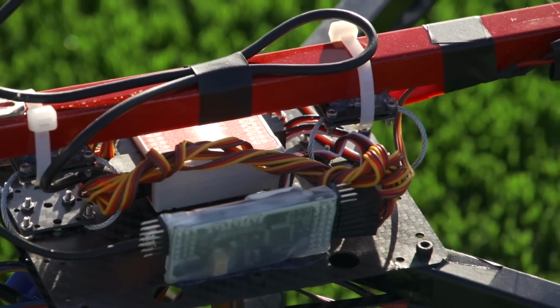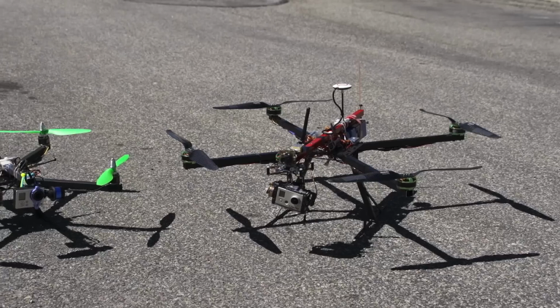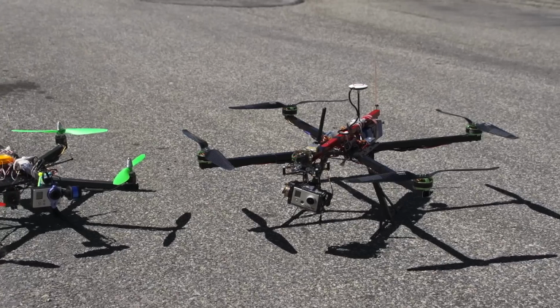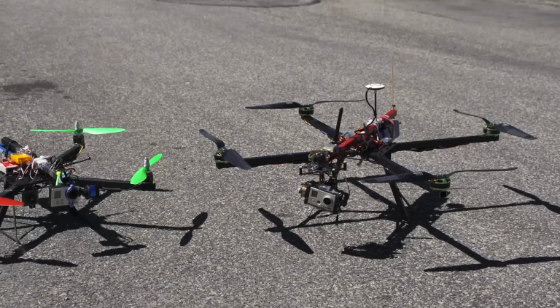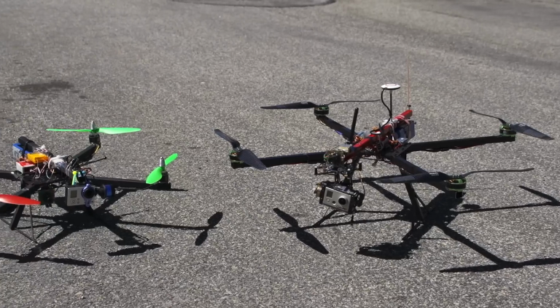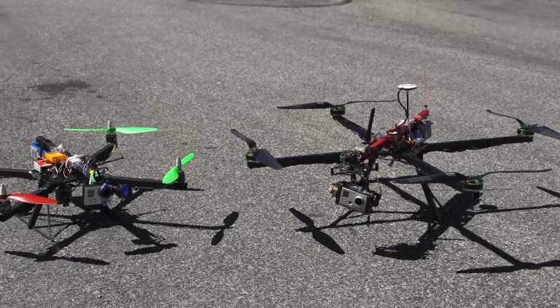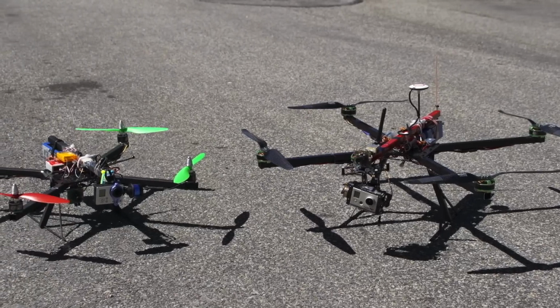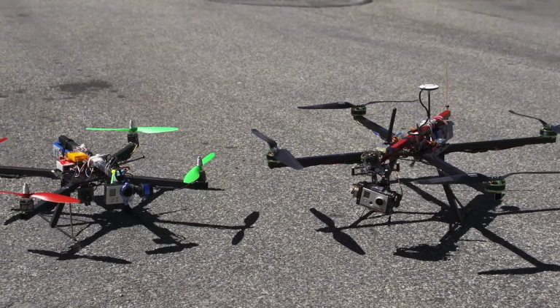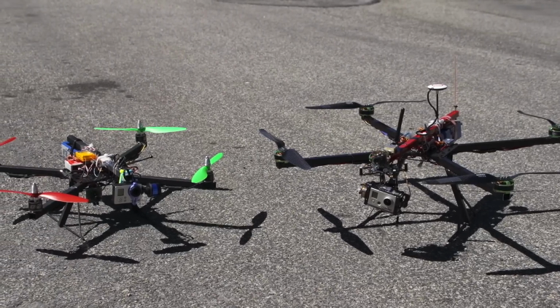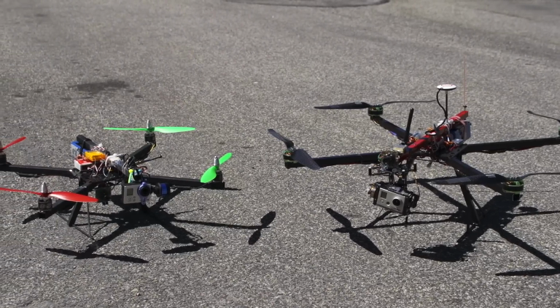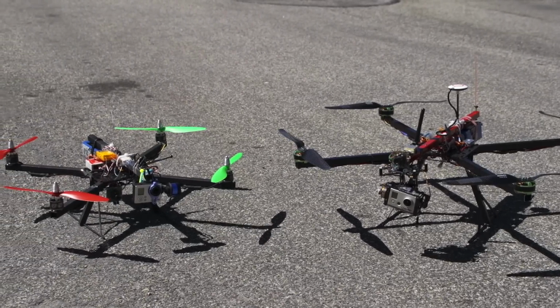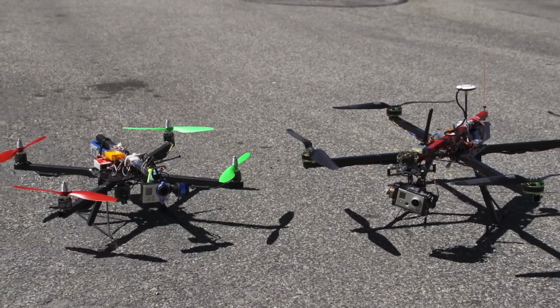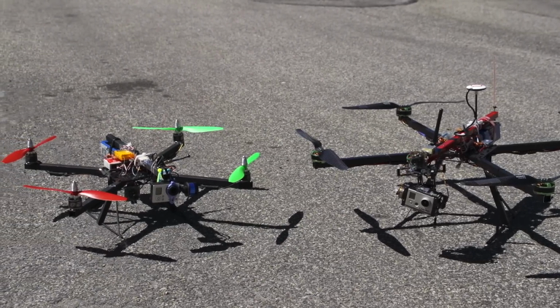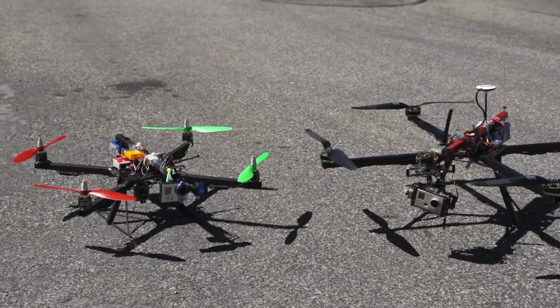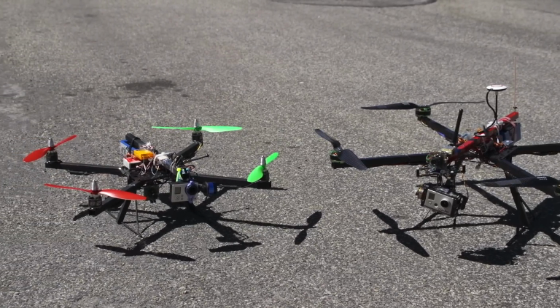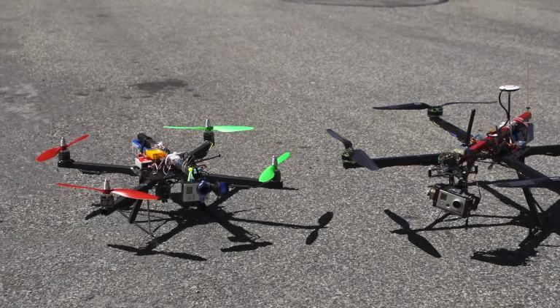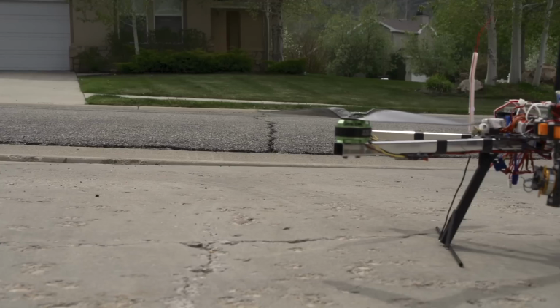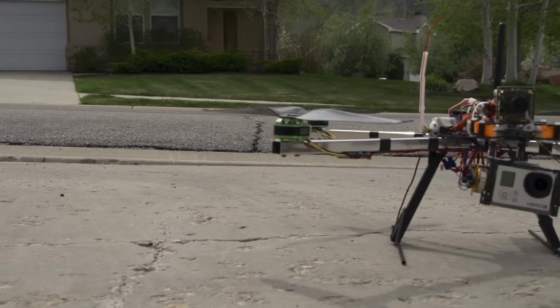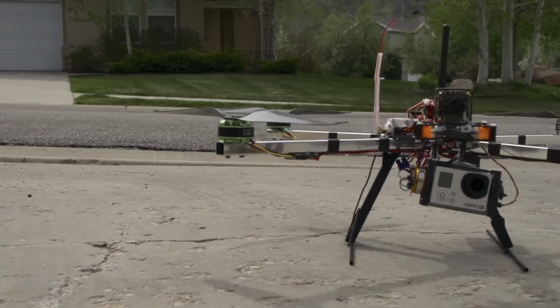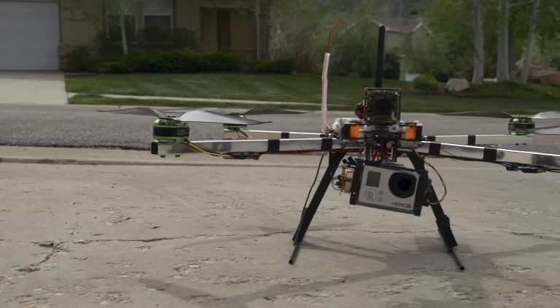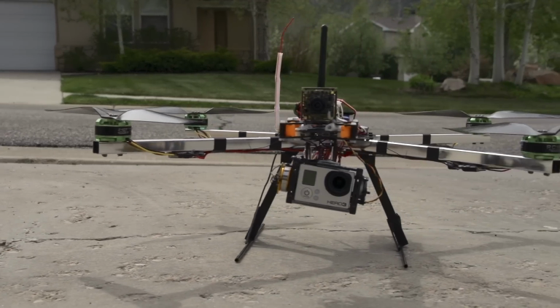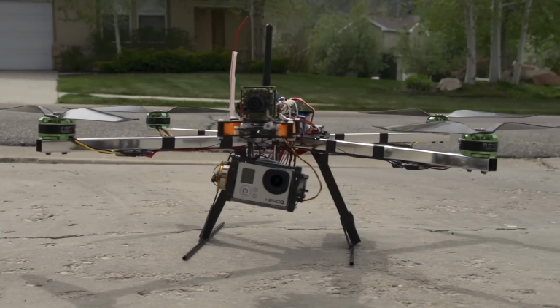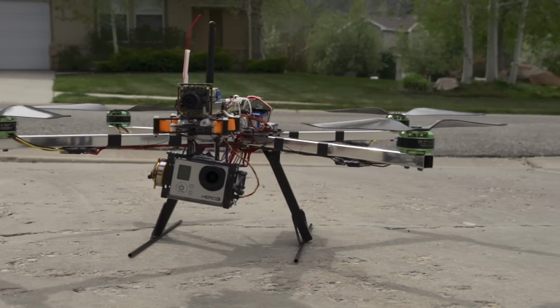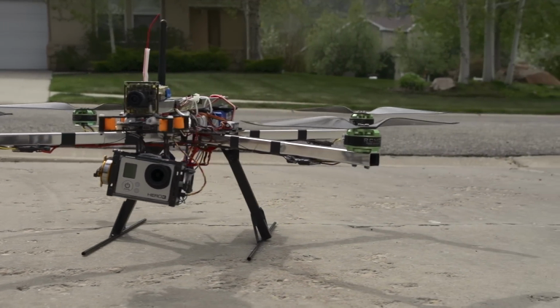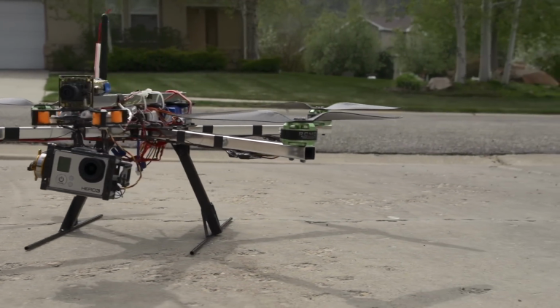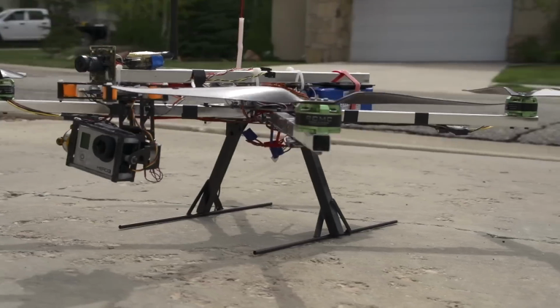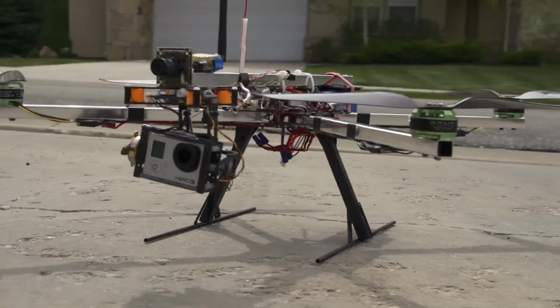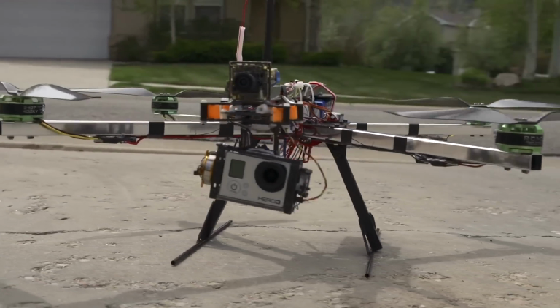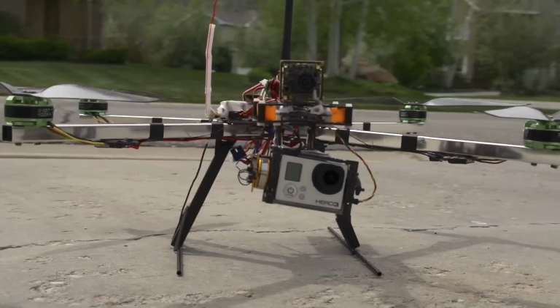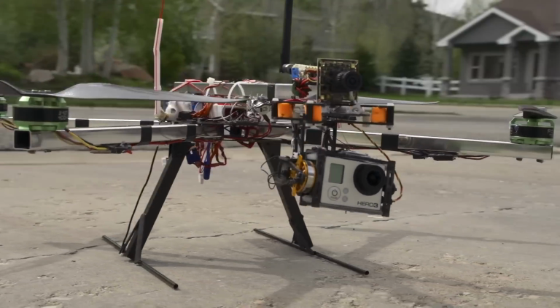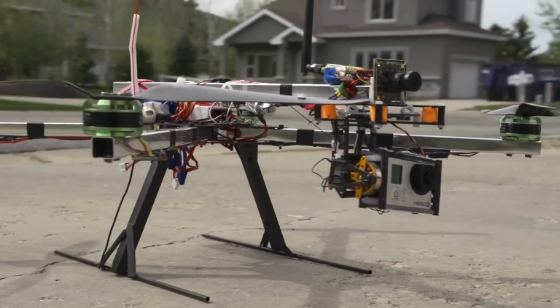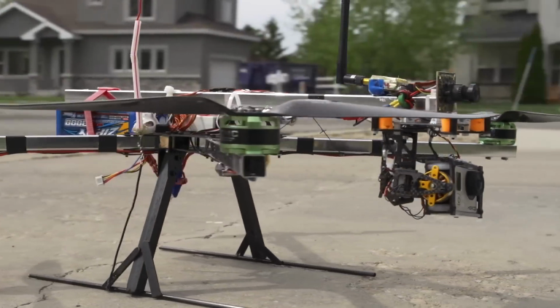This frame can facilitate many different configurations, making it an extremely versatile kit. Whatever configuration you choose, one thing is certain — it is bound to produce amazing video.